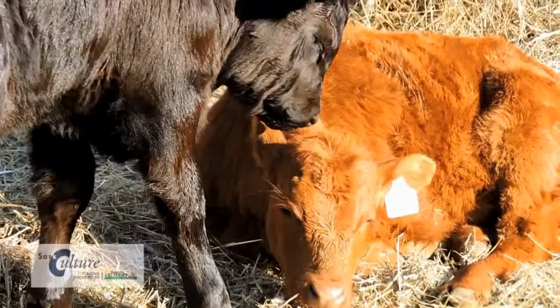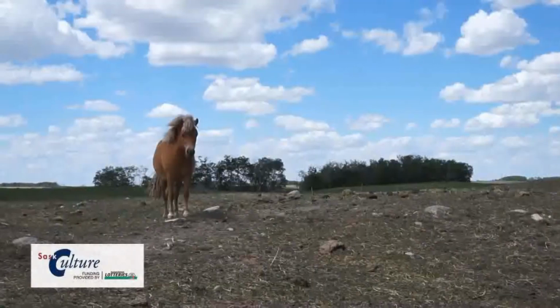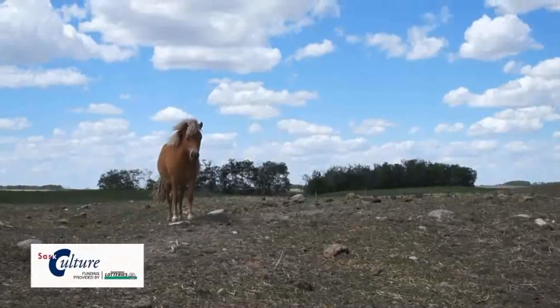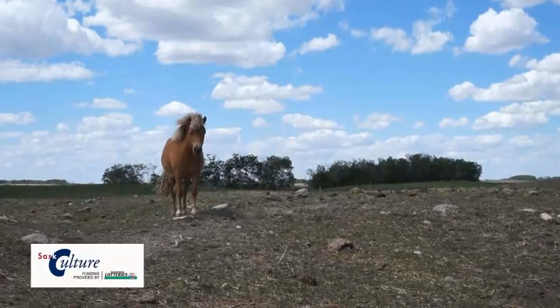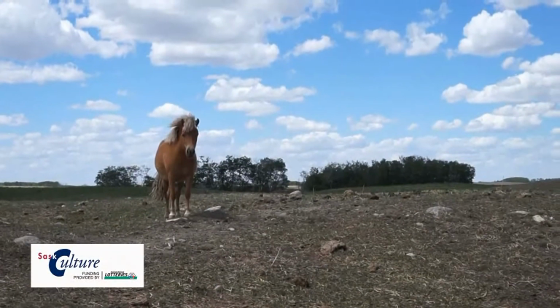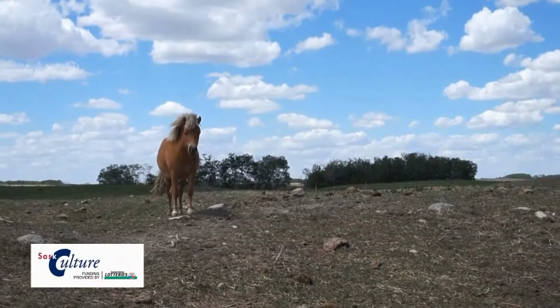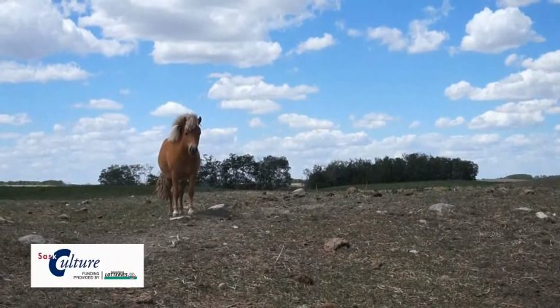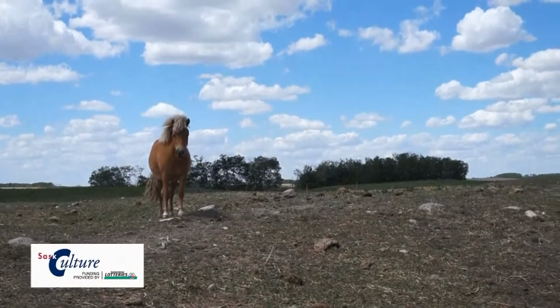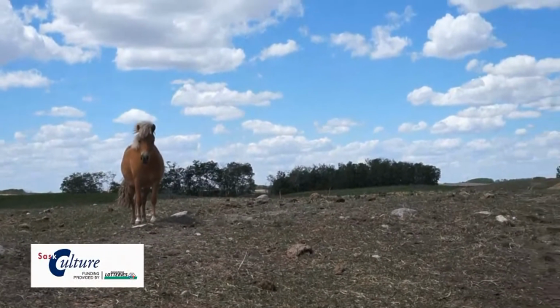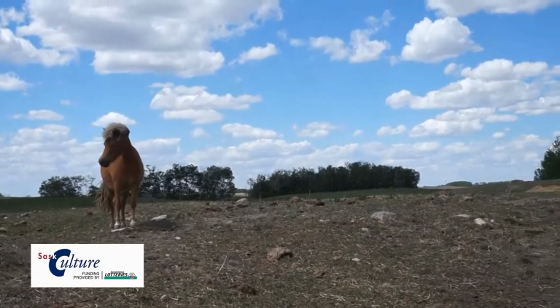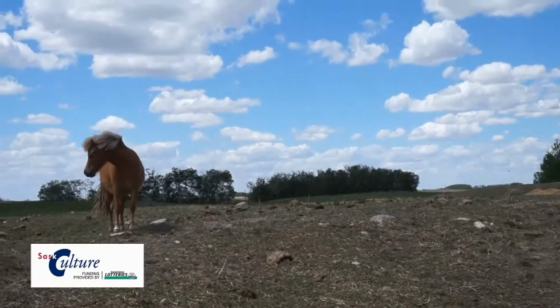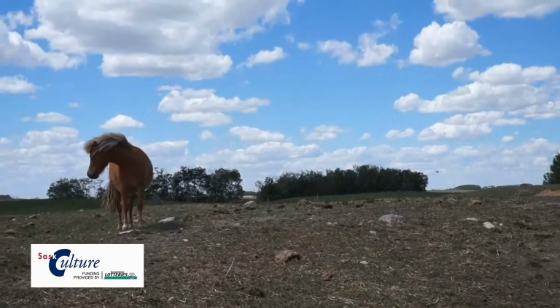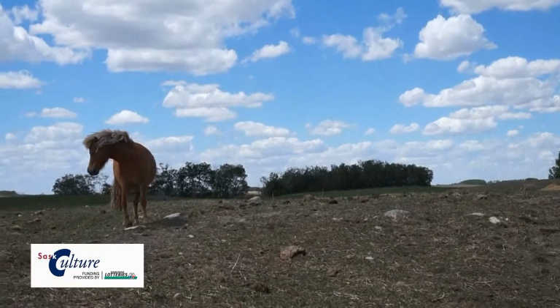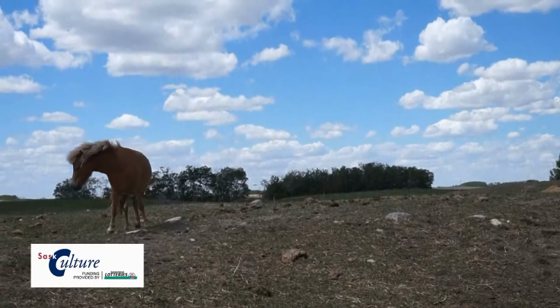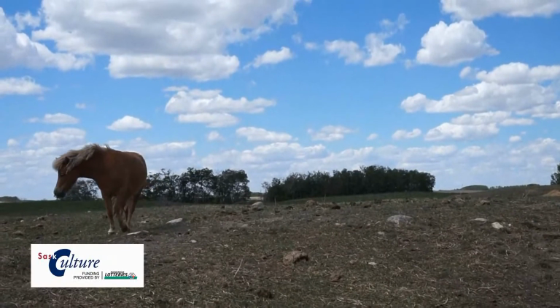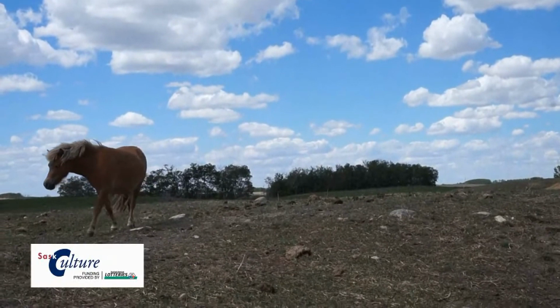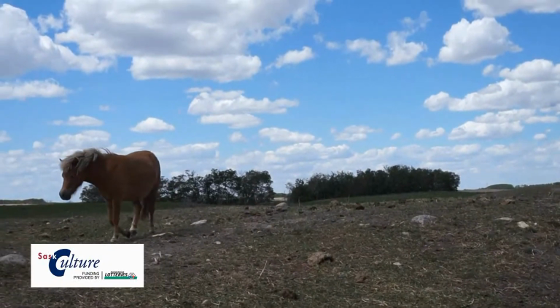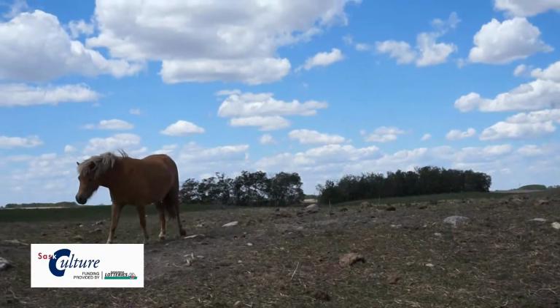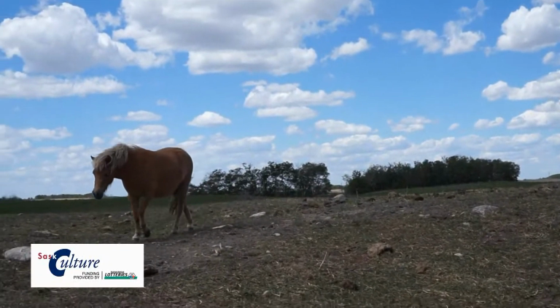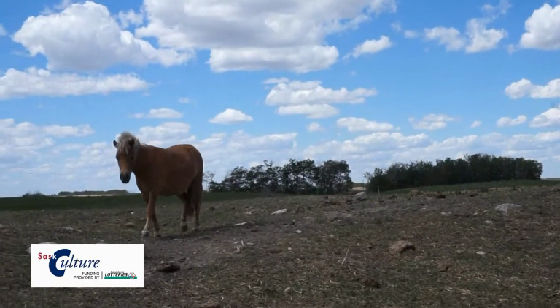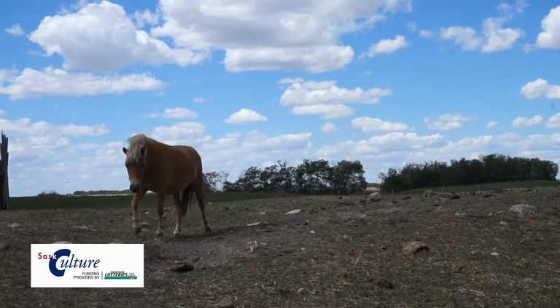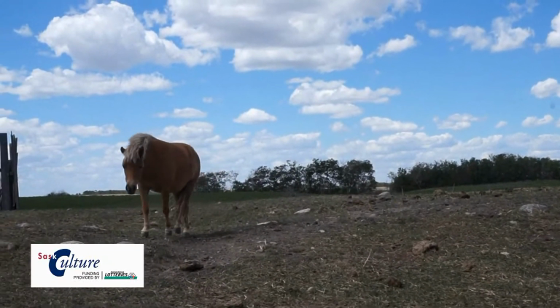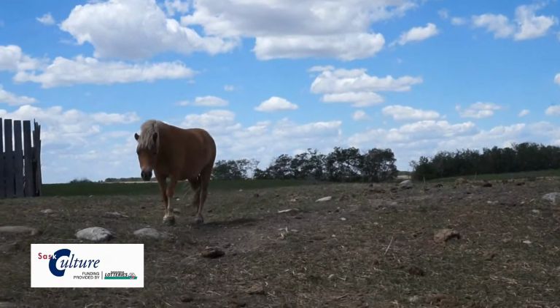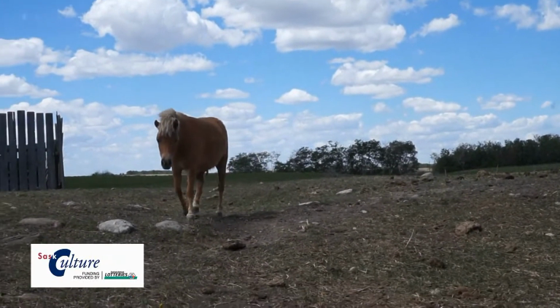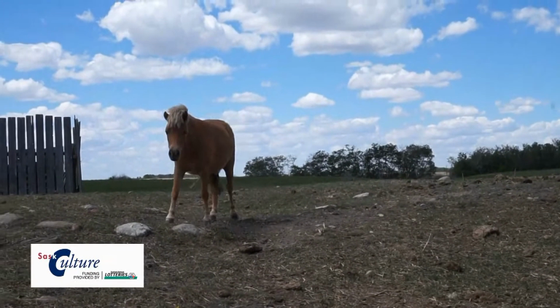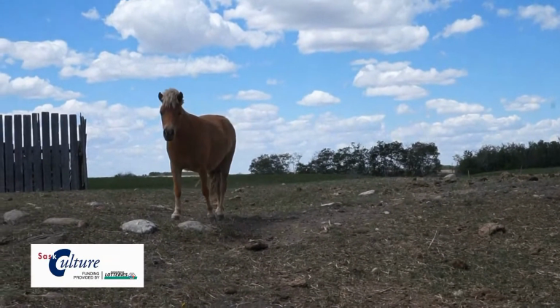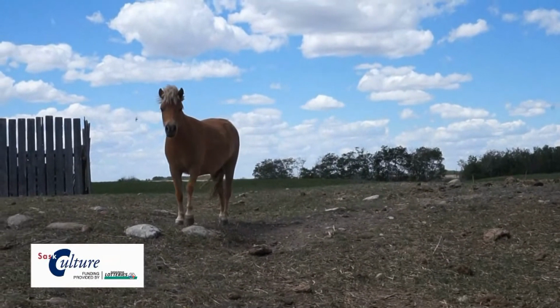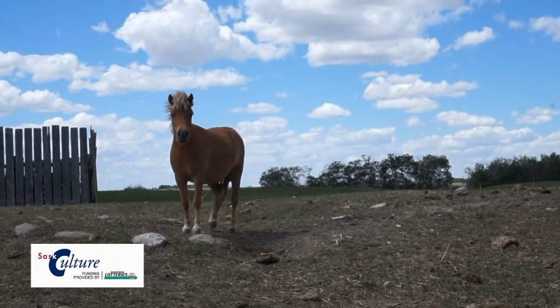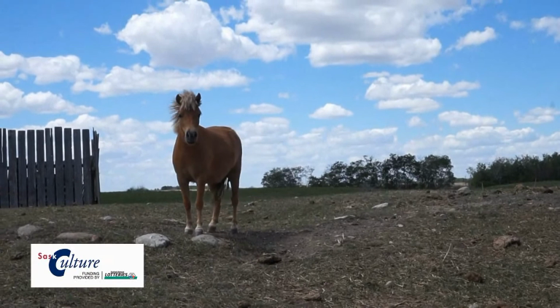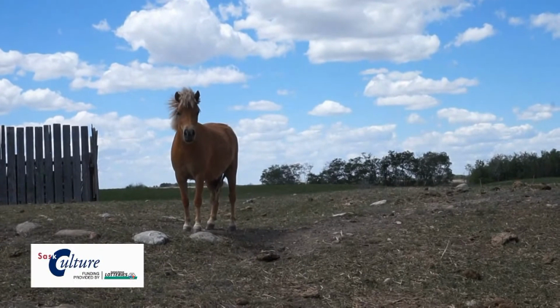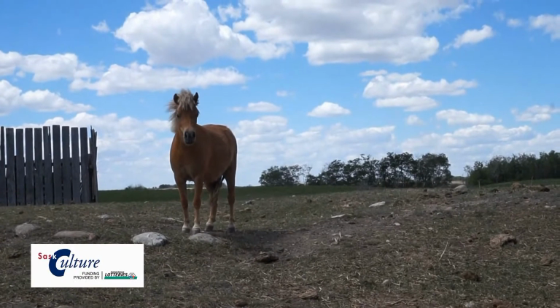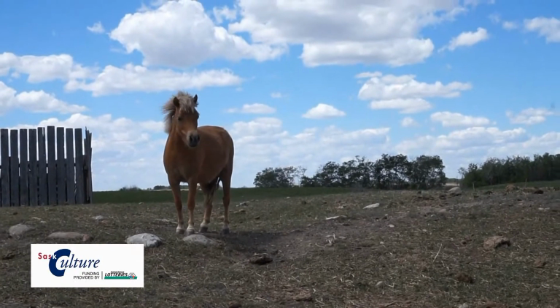What animals were your favourite? Make sure to do your pop-up animal farm craft, and stay tuned for more fun videos and activities from the Krono Museum.